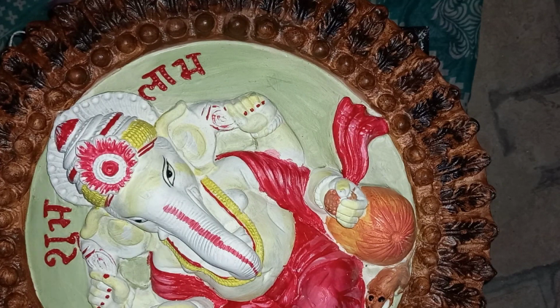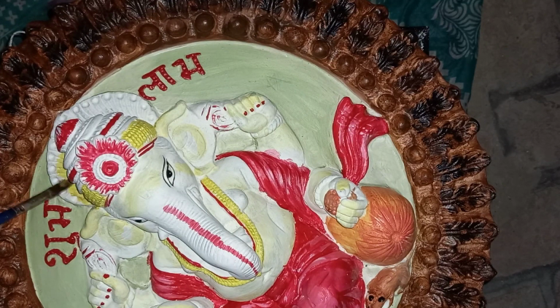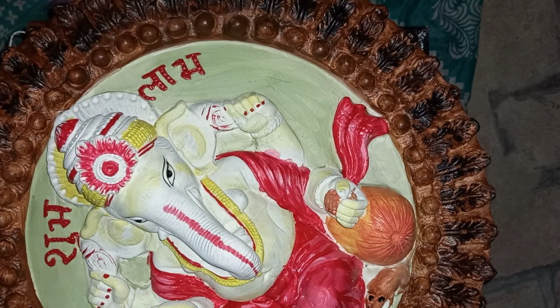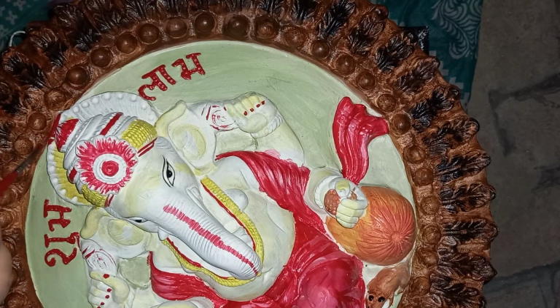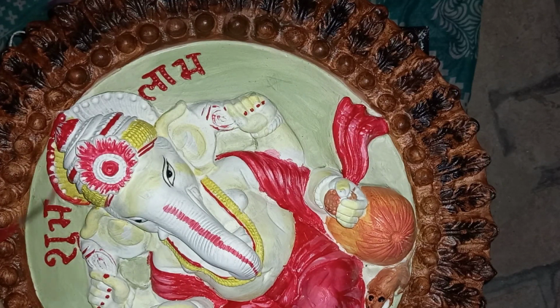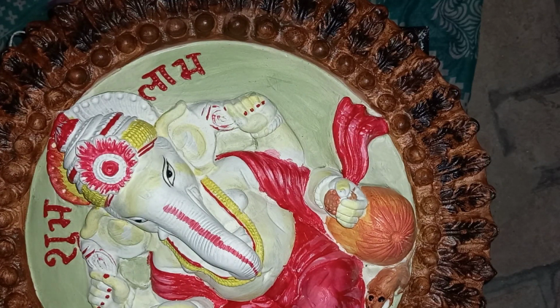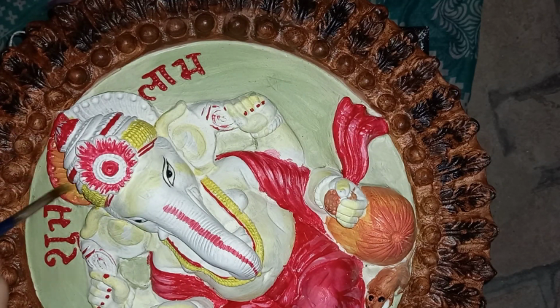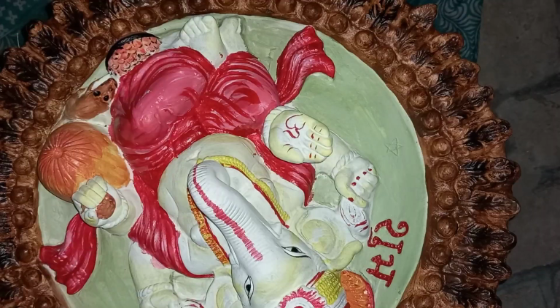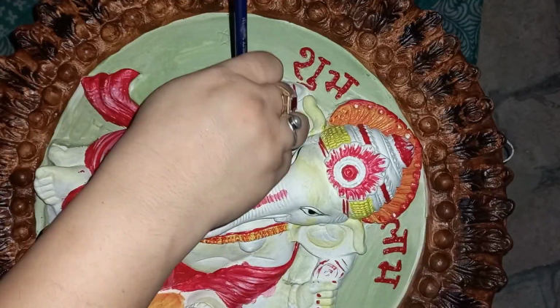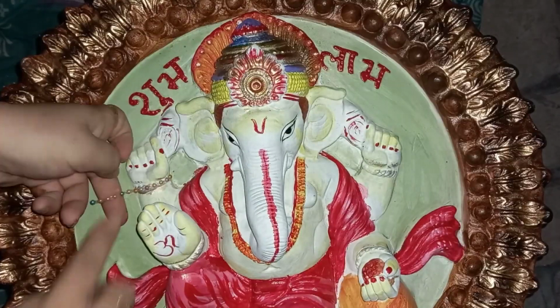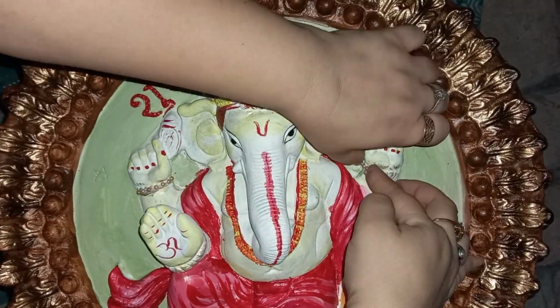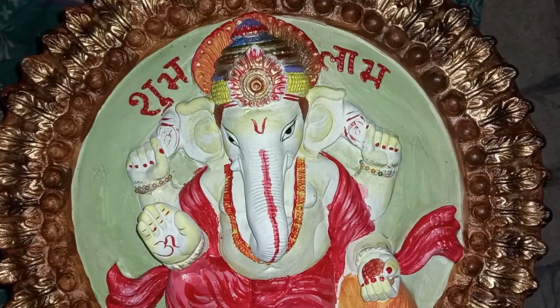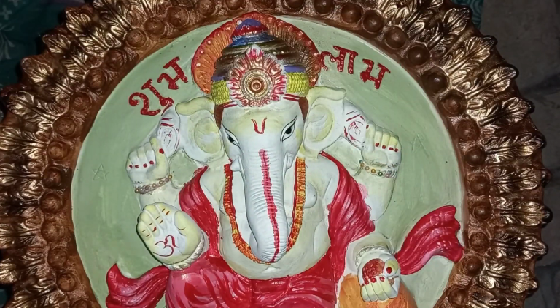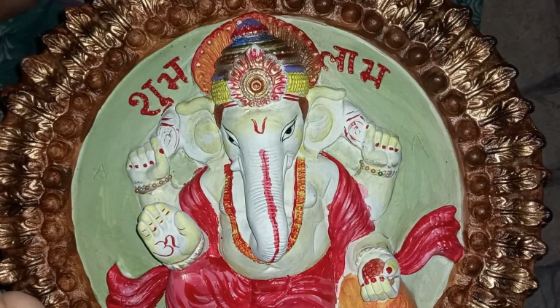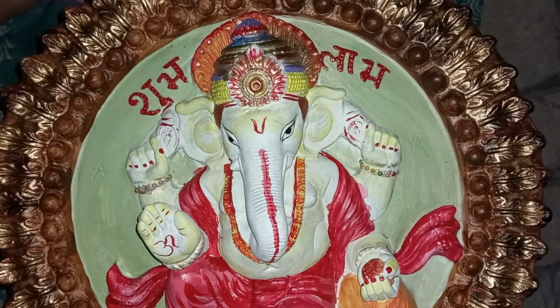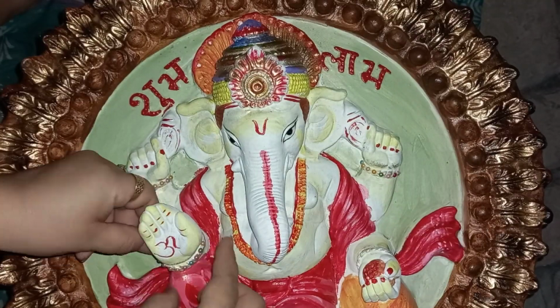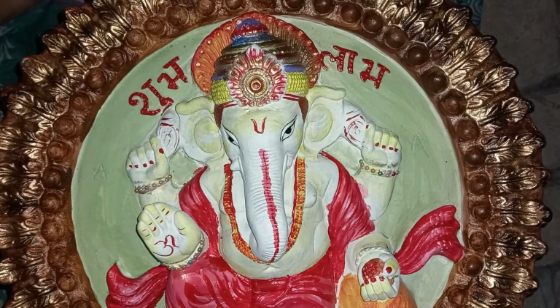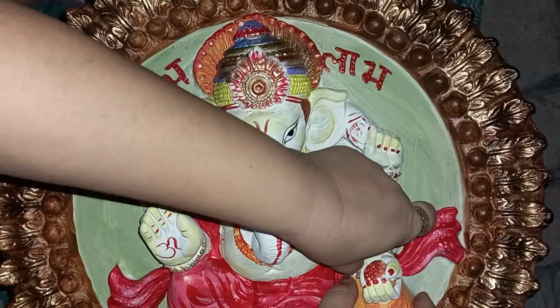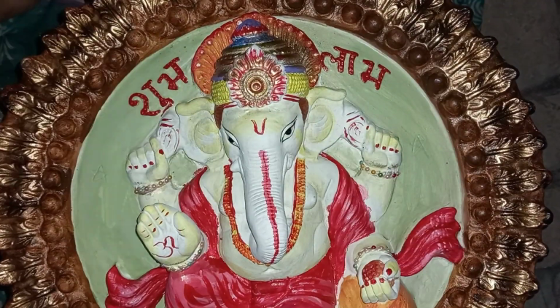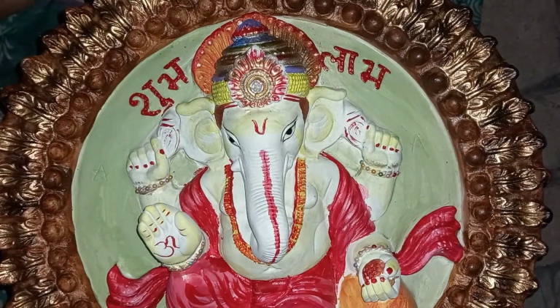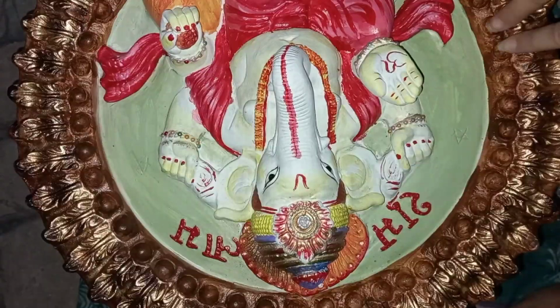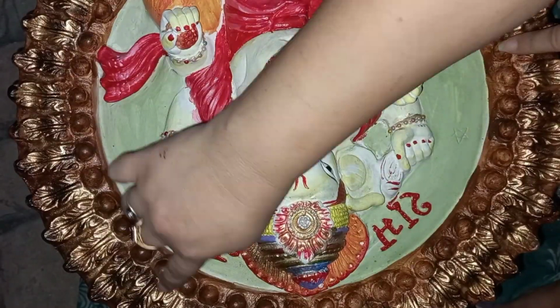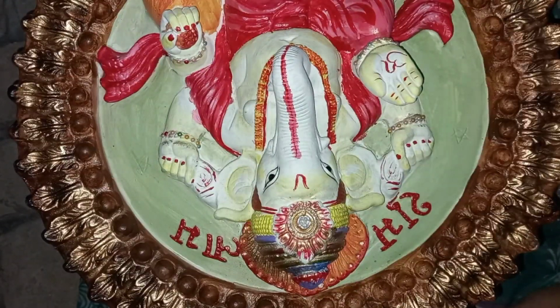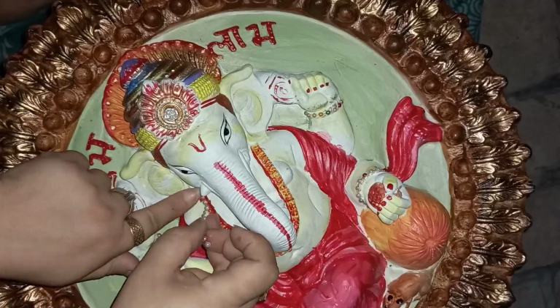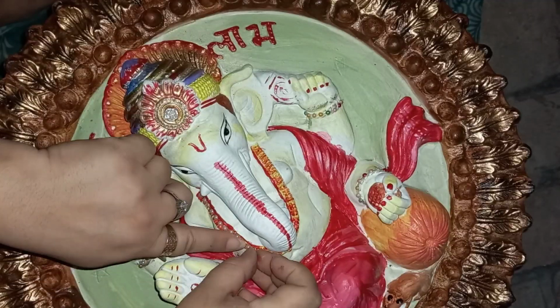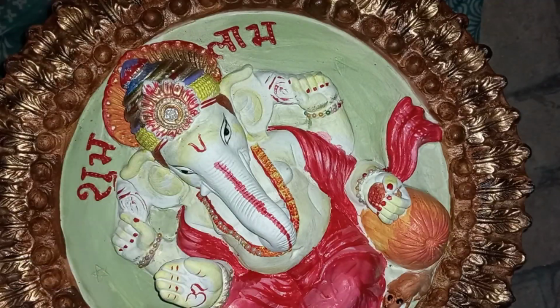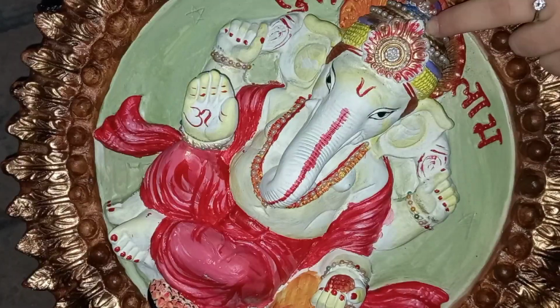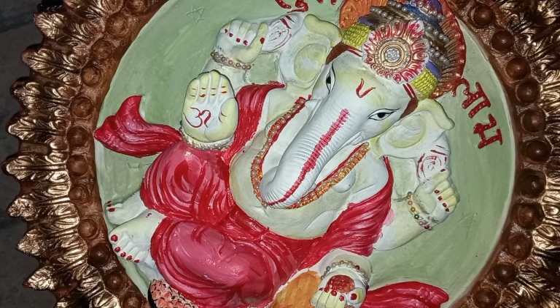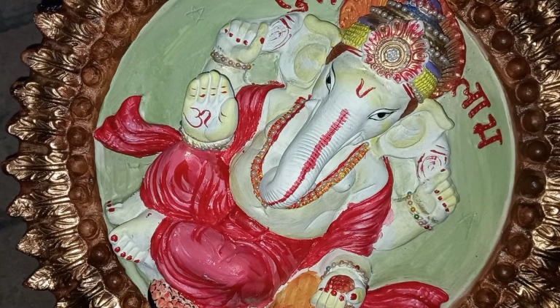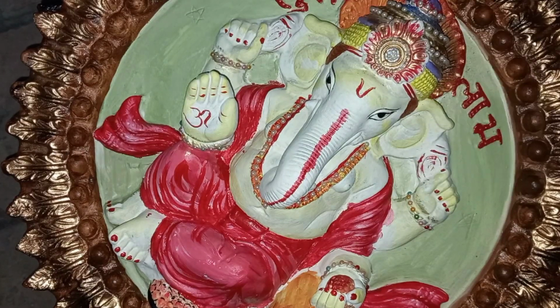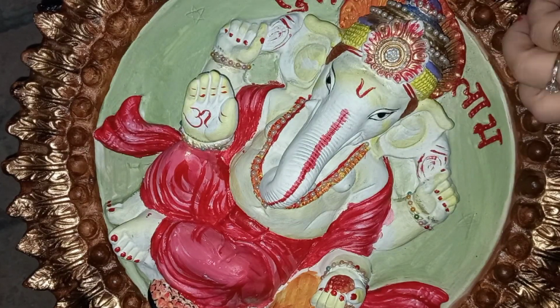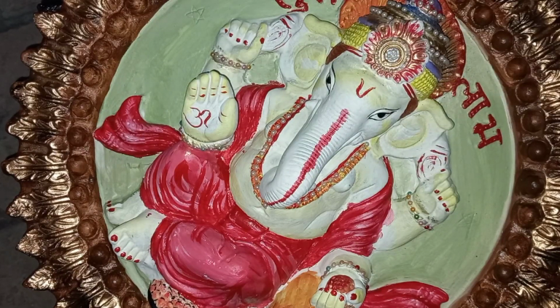I will be using bright colors to create the mukut of Lord Ganesha, and using some pearl stones for the mukut and jewelry as well.